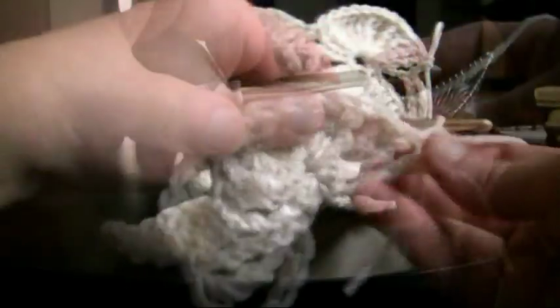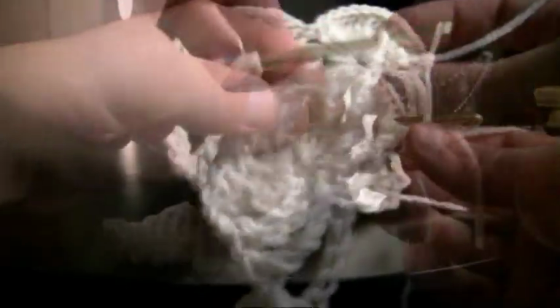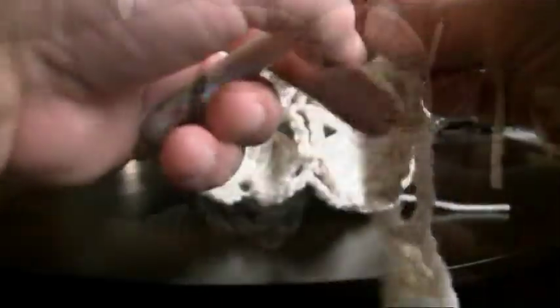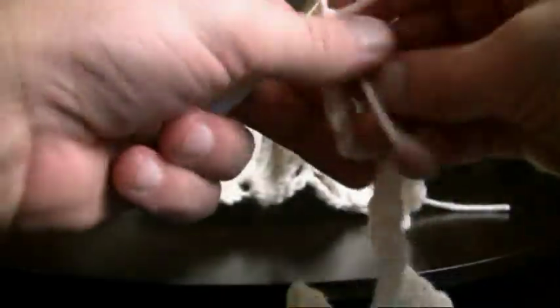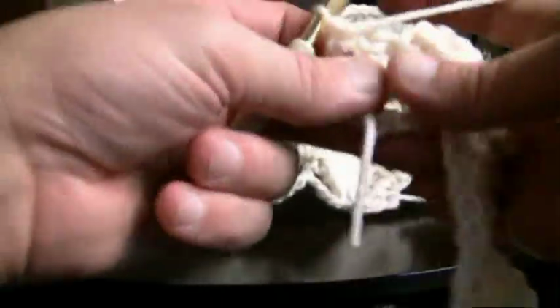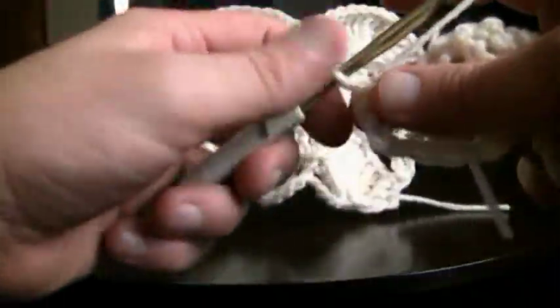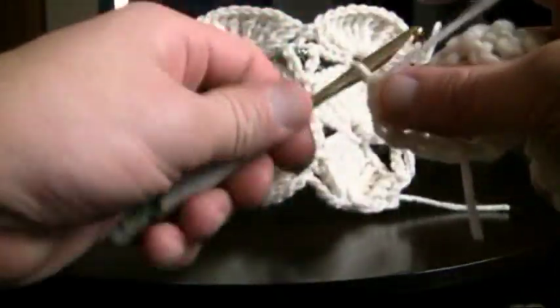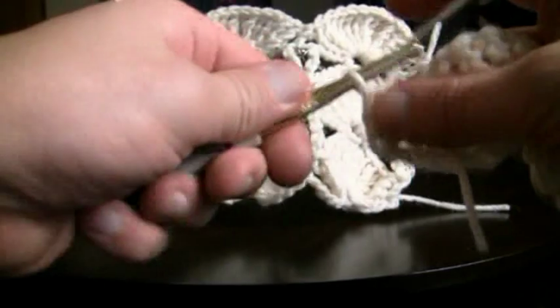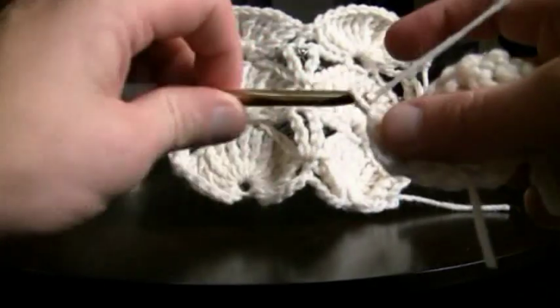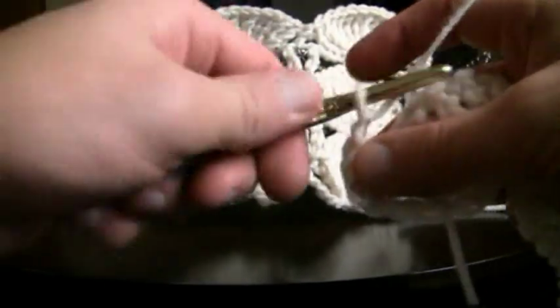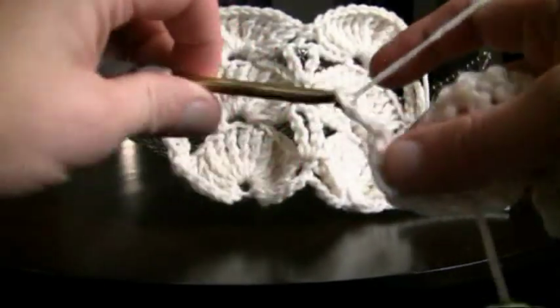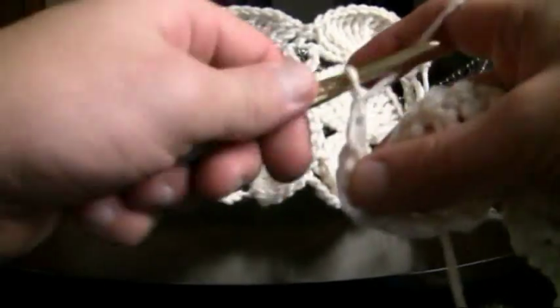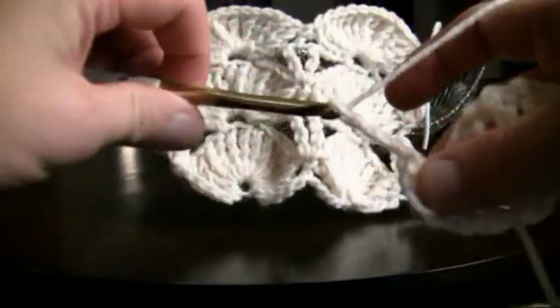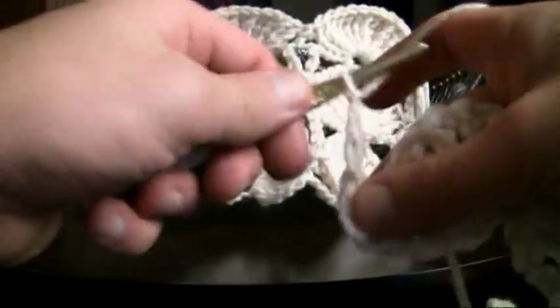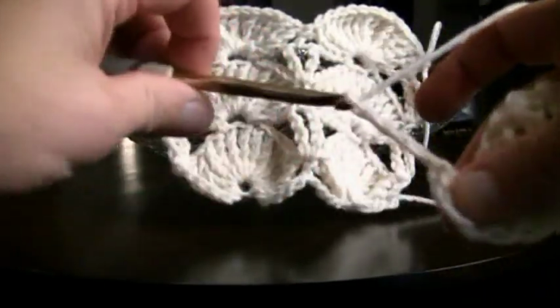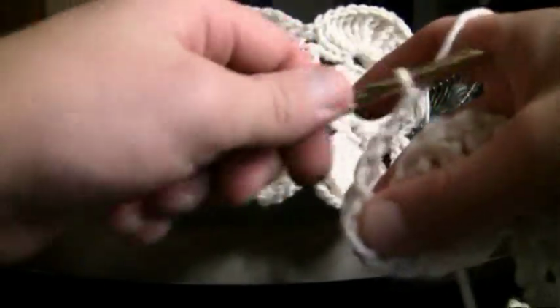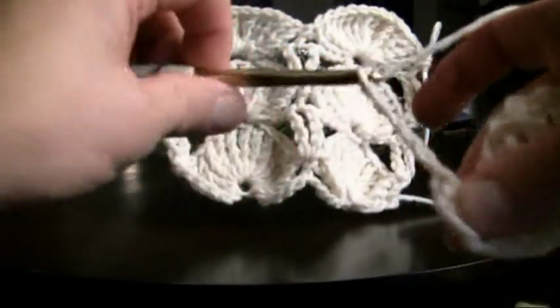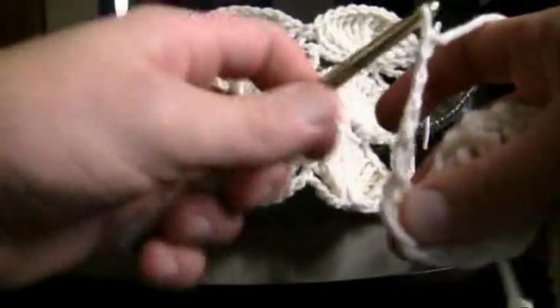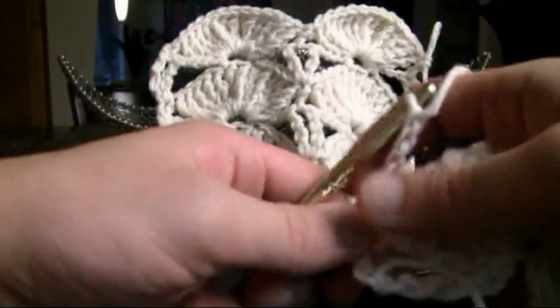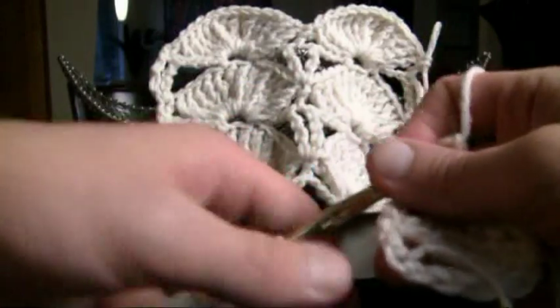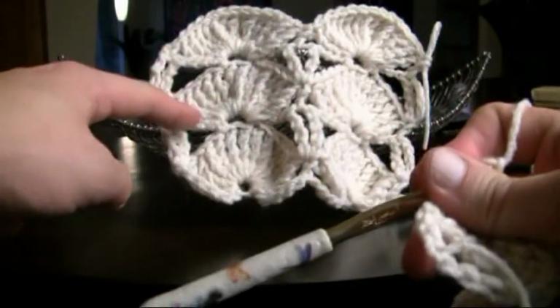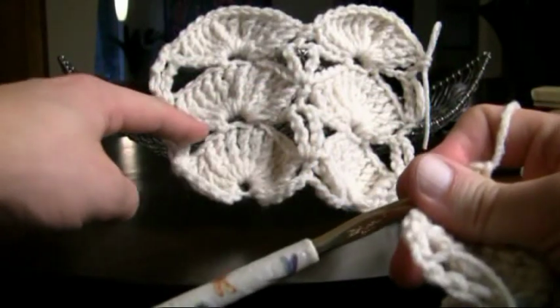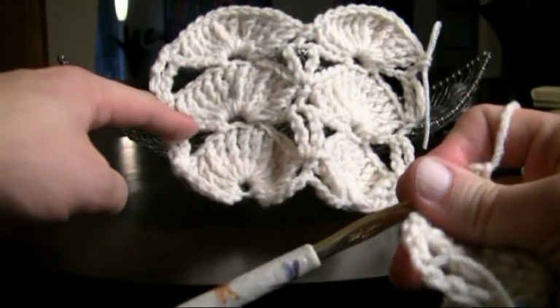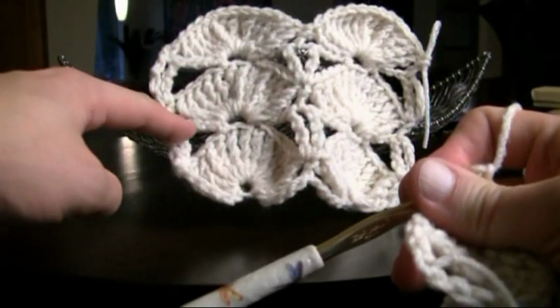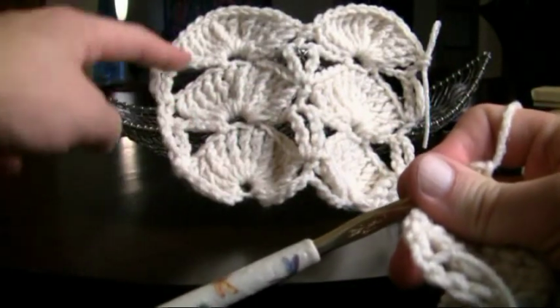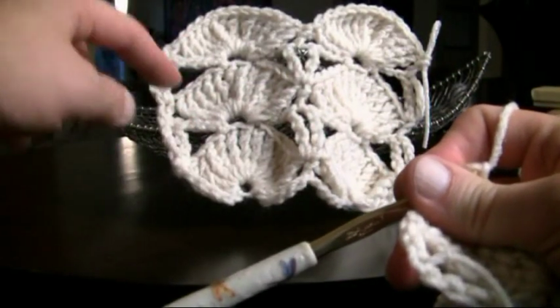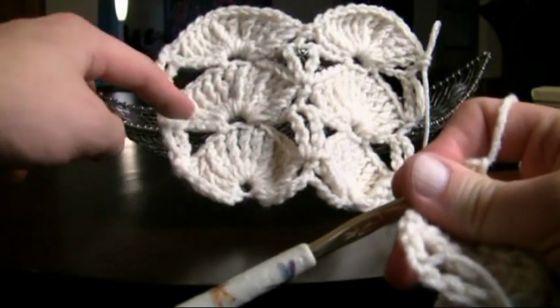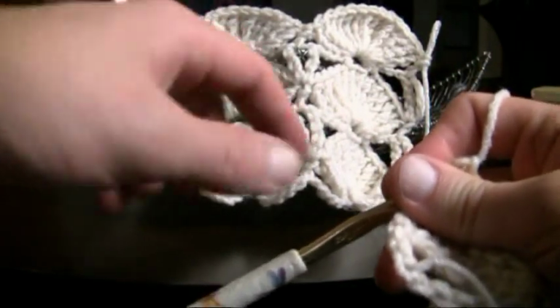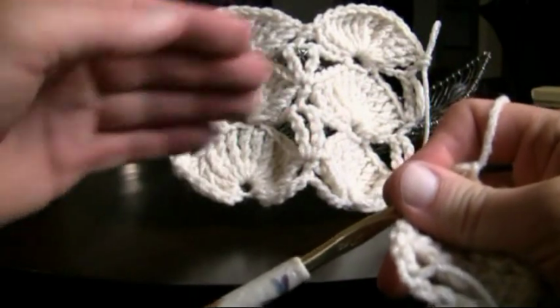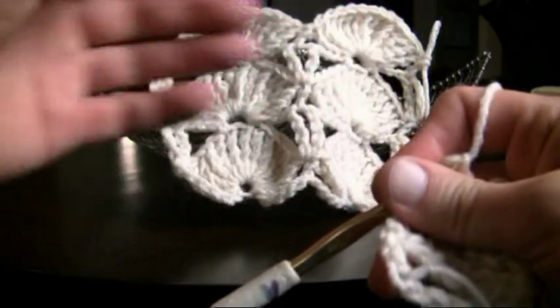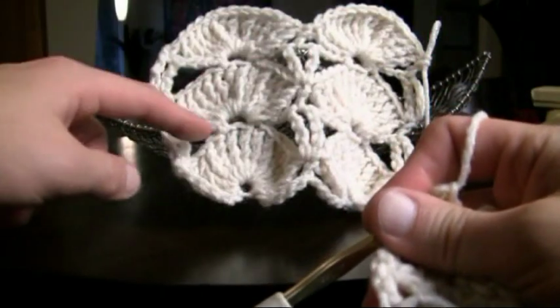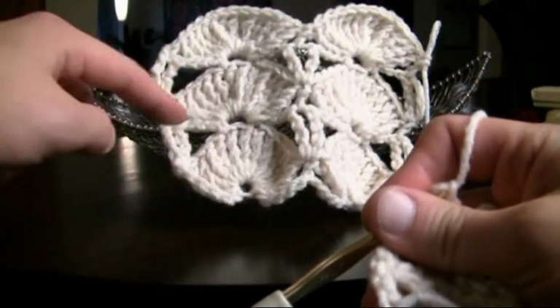We're gonna turn your material and we're gonna chain up five. So 1, 2, 3, 4 and 5. We're creating a separate line and you can see that this straight line here and here — and basically that is this particular line that we're doing.